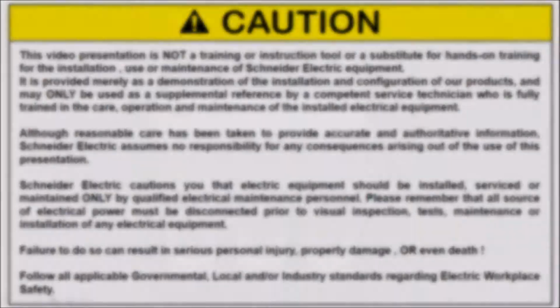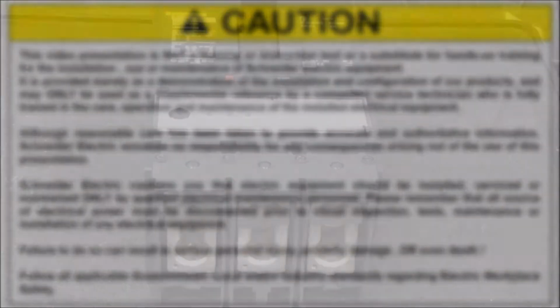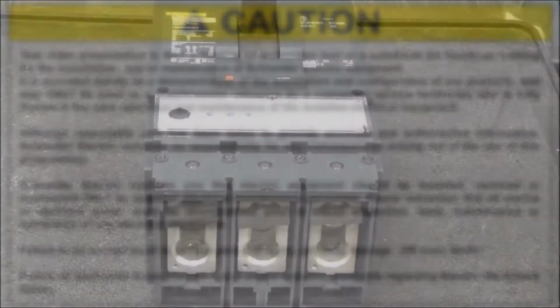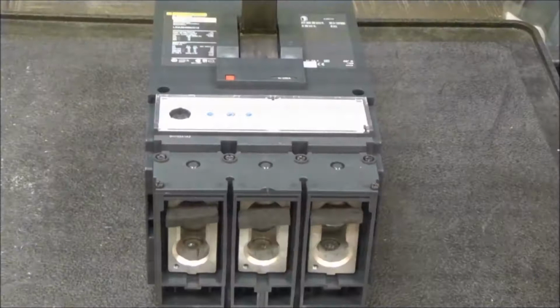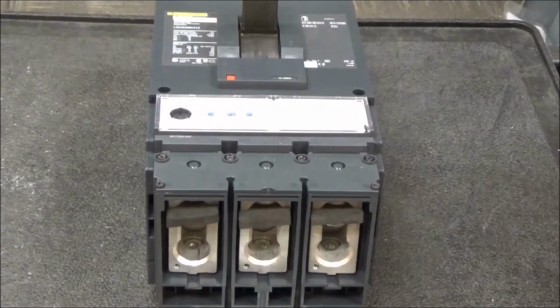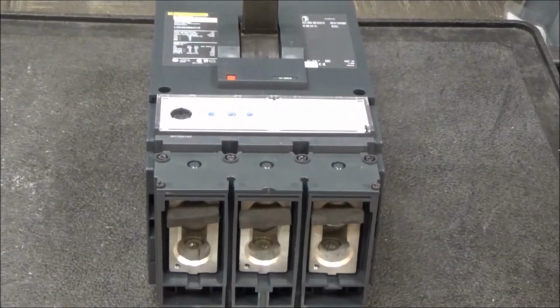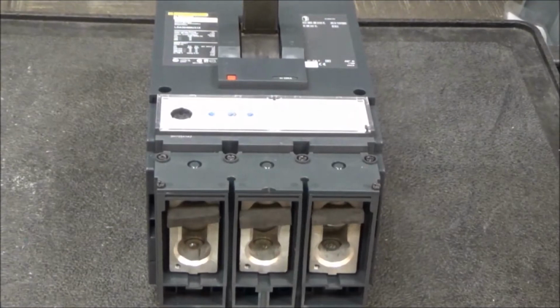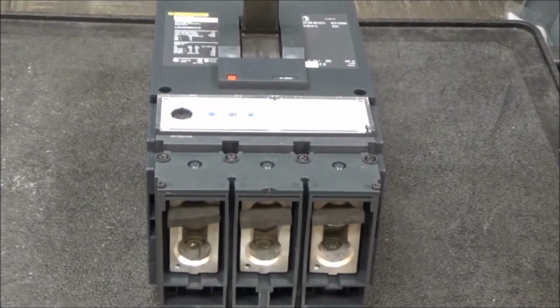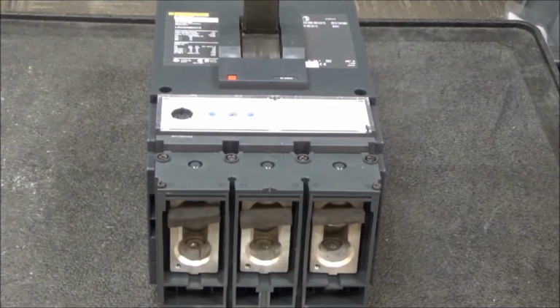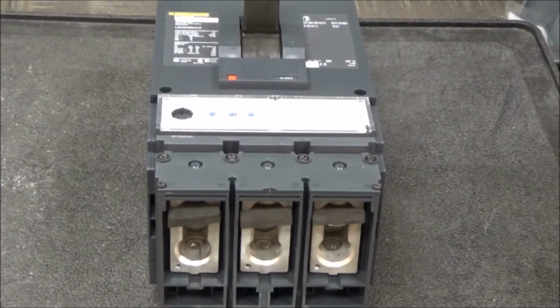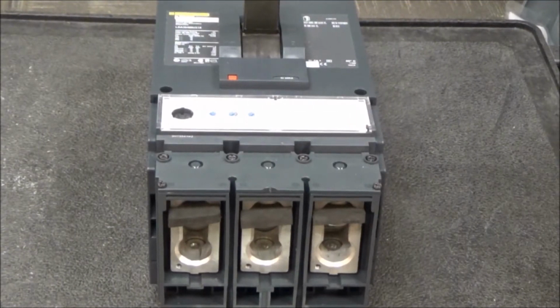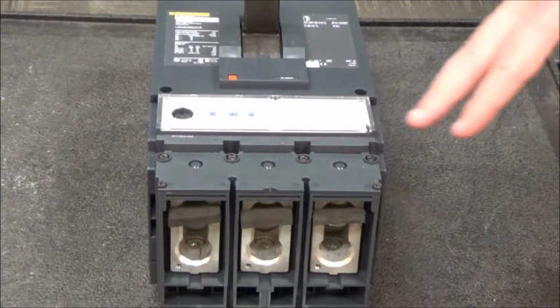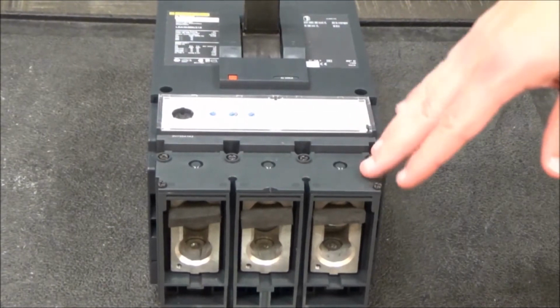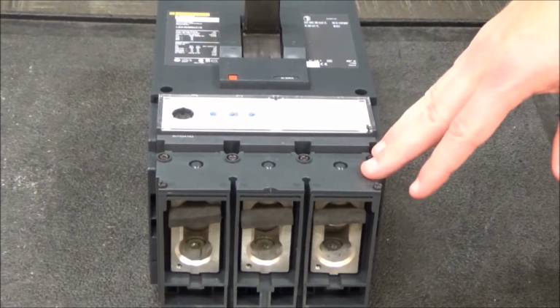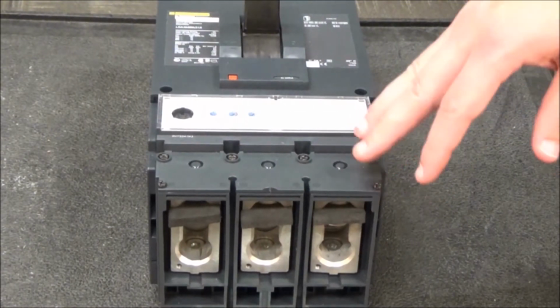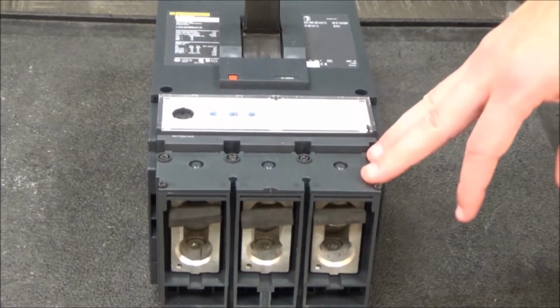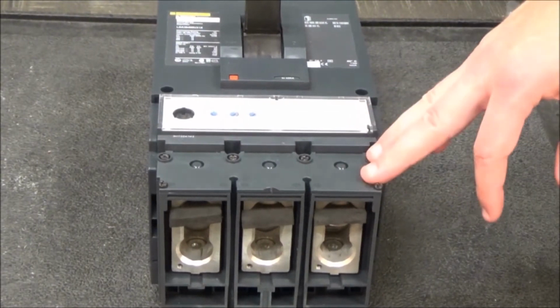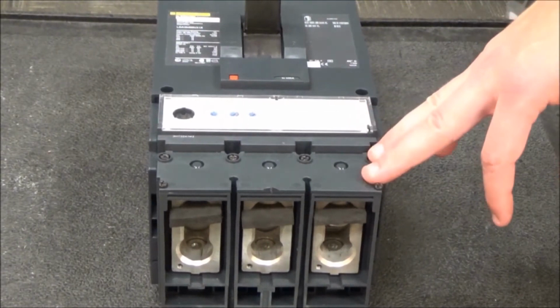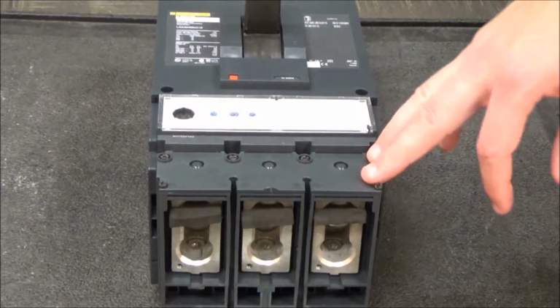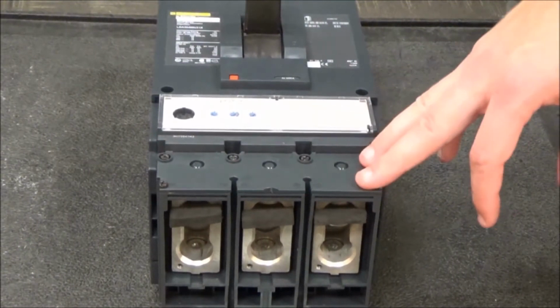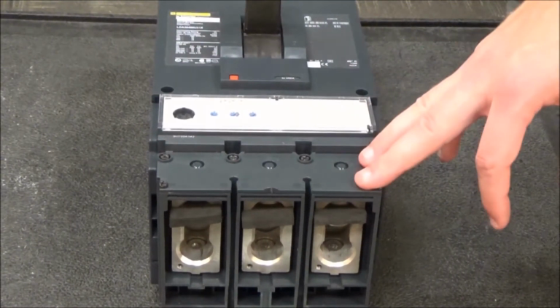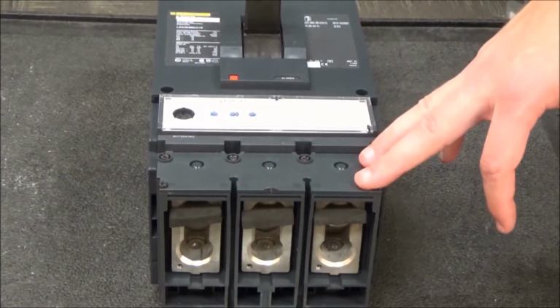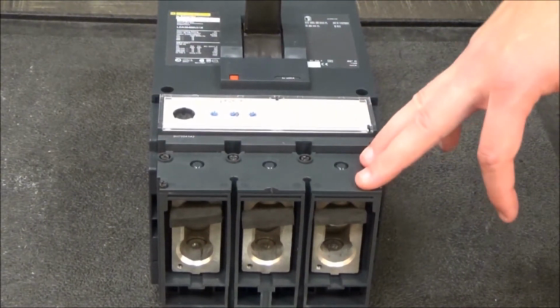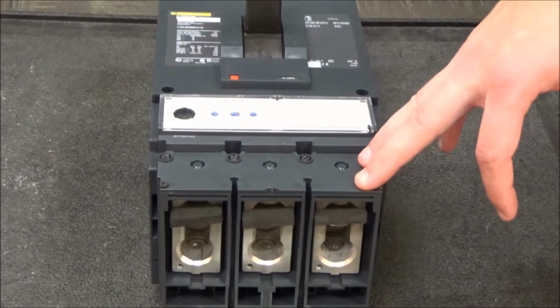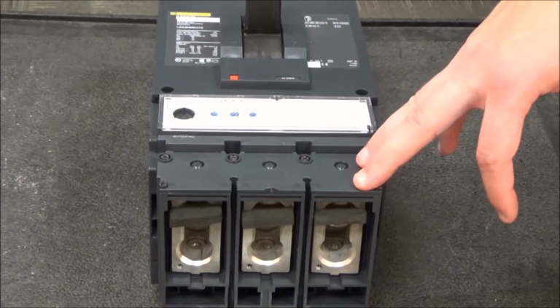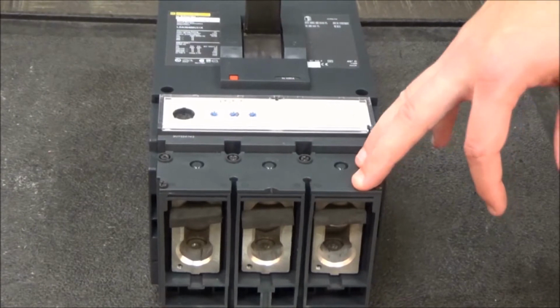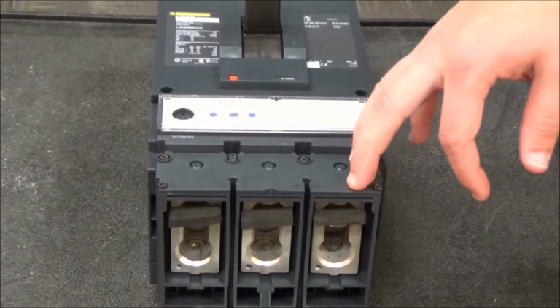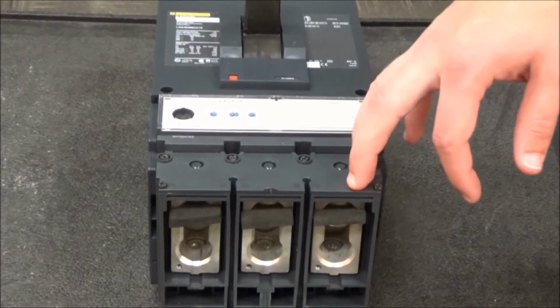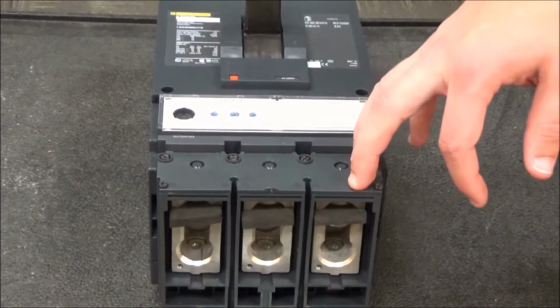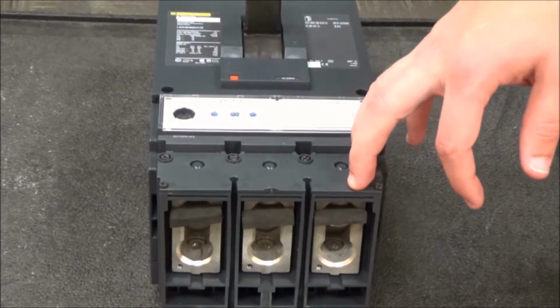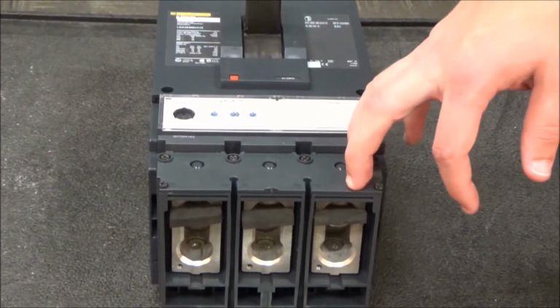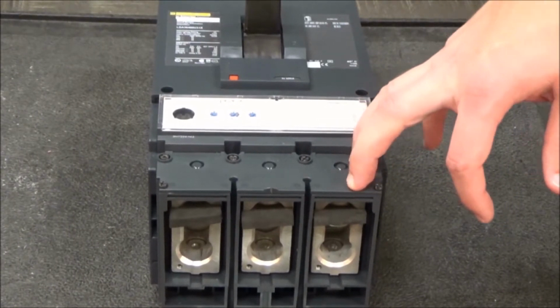In this video we'll be showing you how to remove the lugs on a 400 amp or 600 amp I-Line L-Frame circuit breaker.